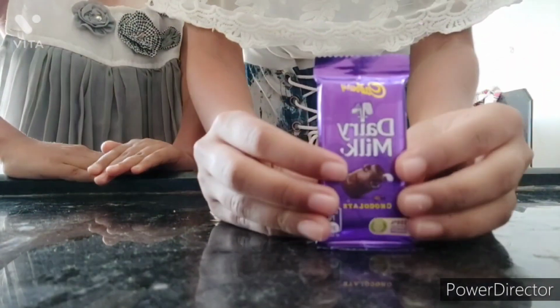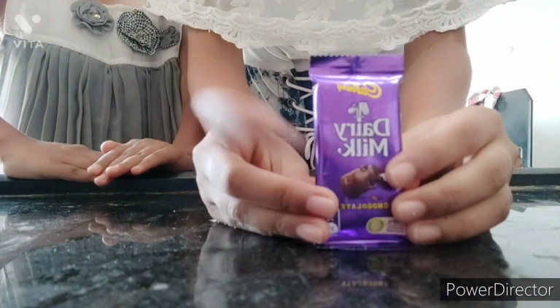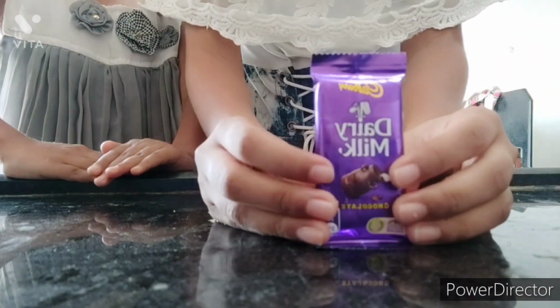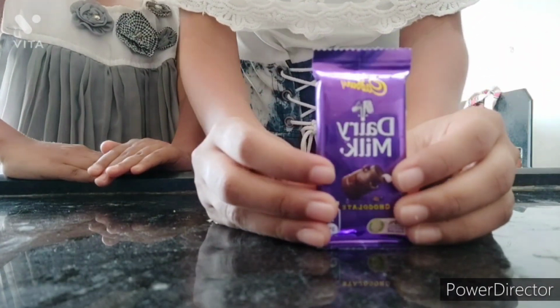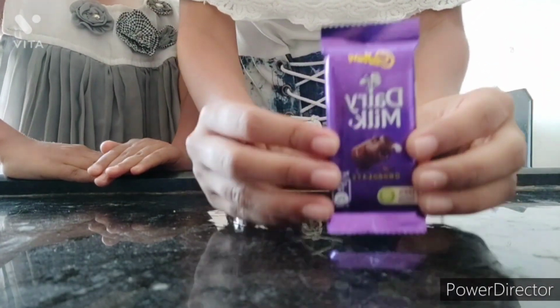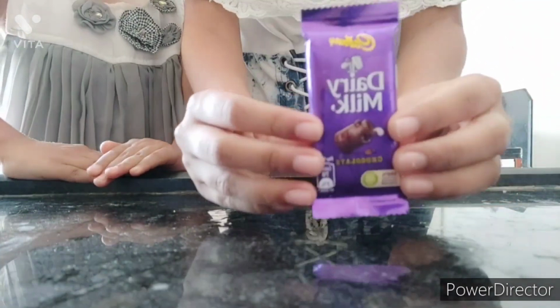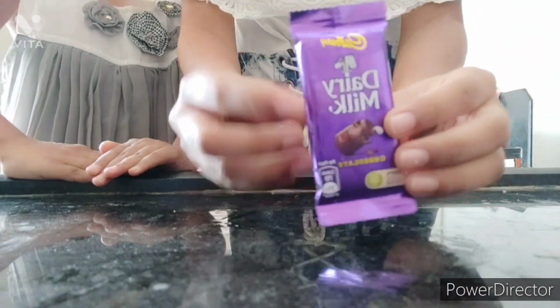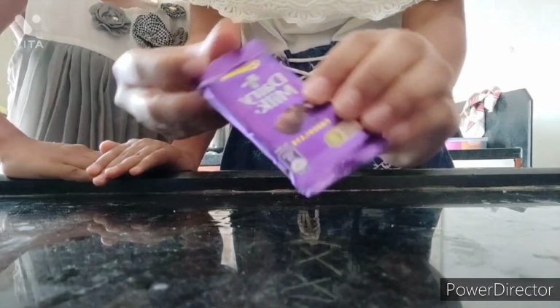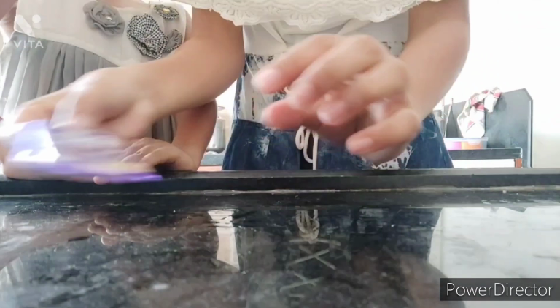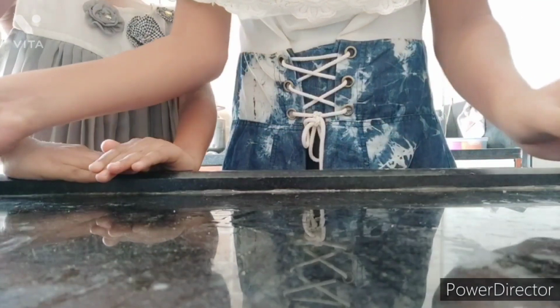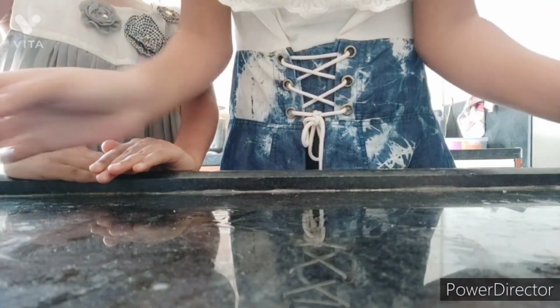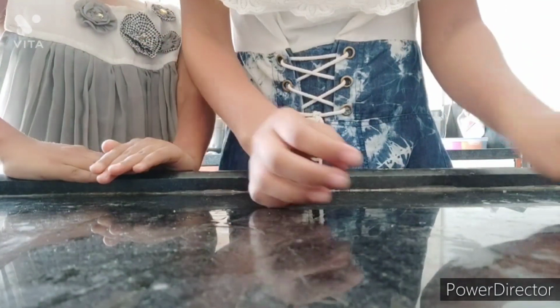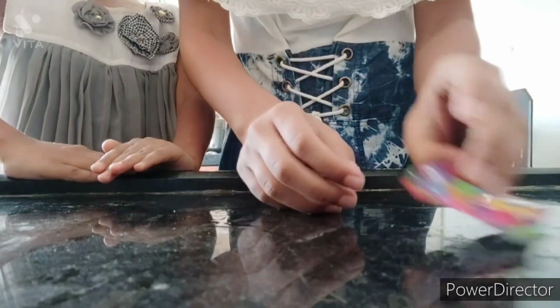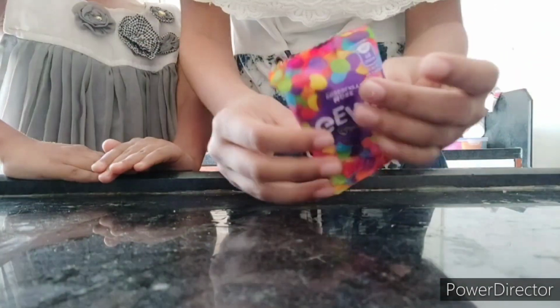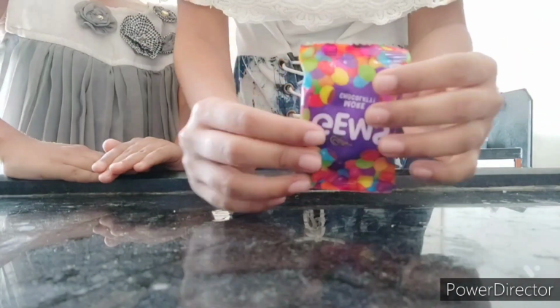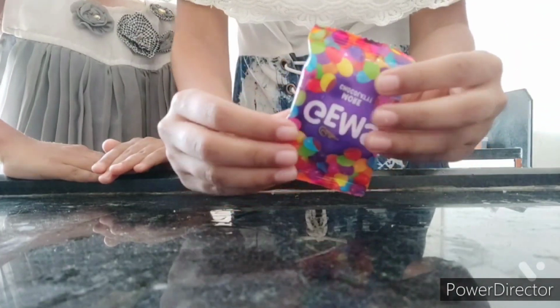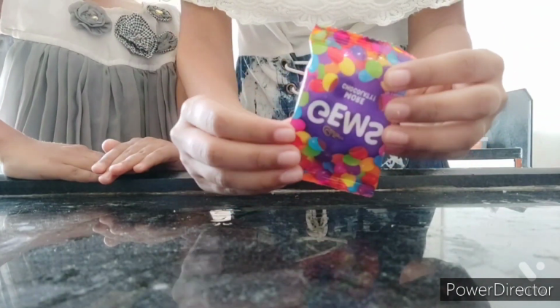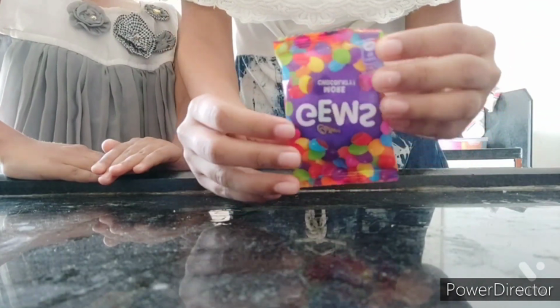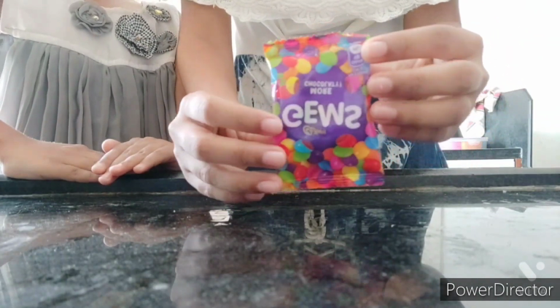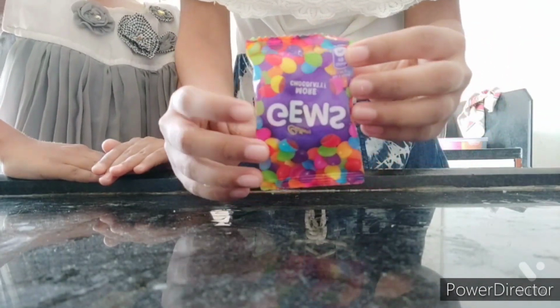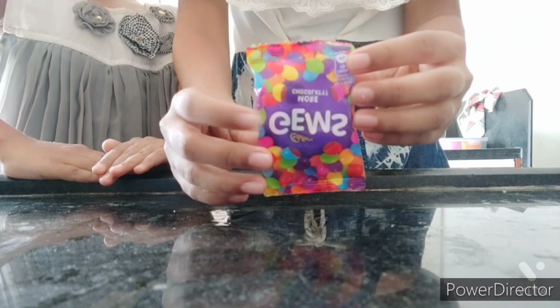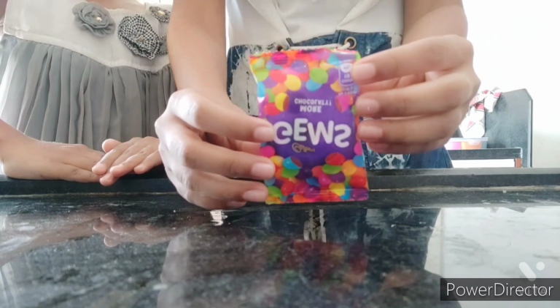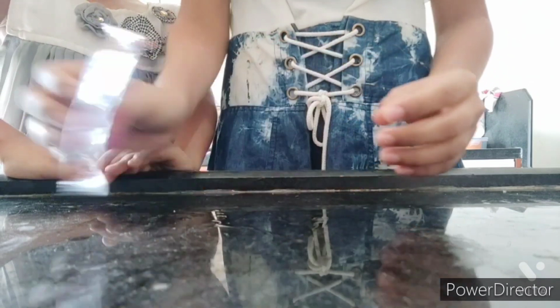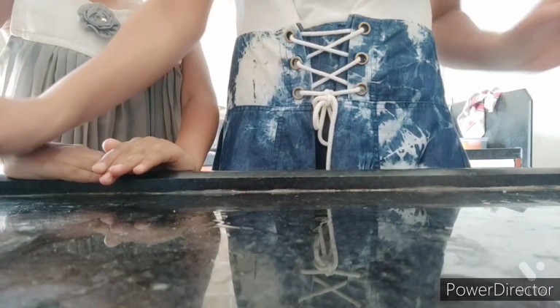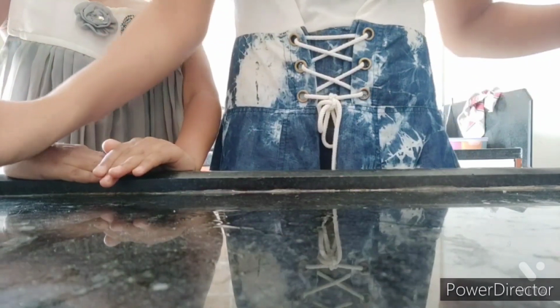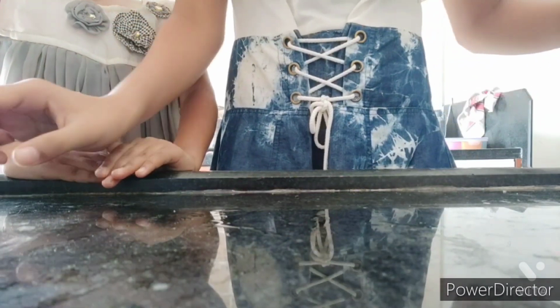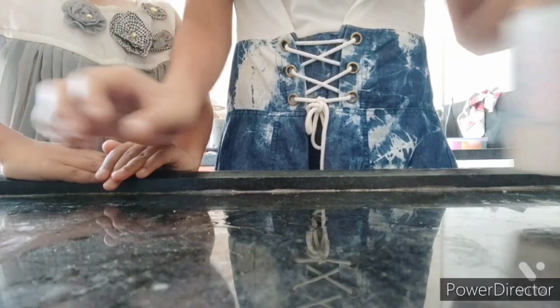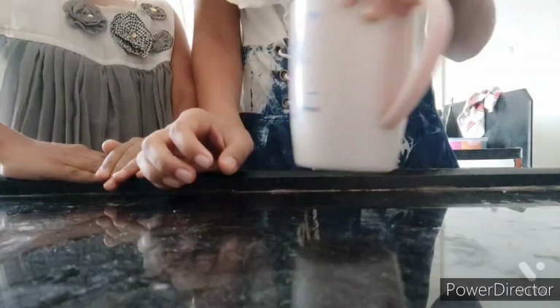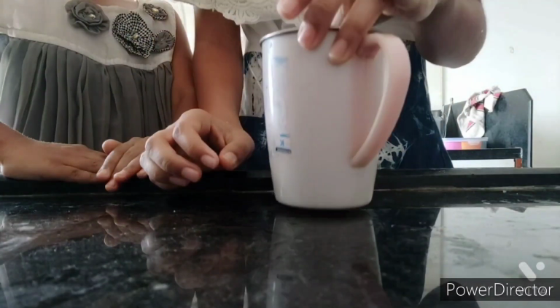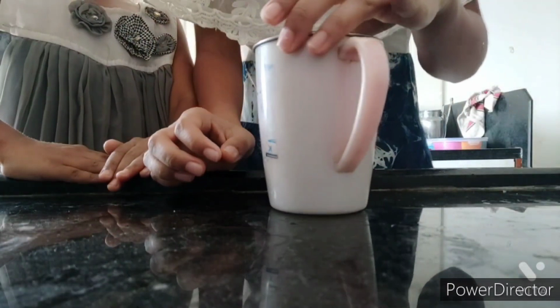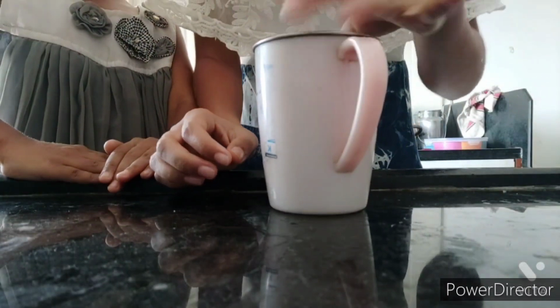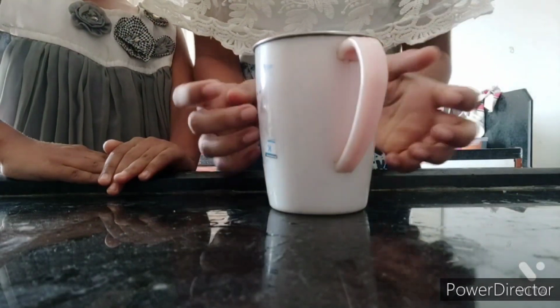We have a 10 rupee Dairy Milk chocolate, Gems candy, and 1 cup of hot milk.